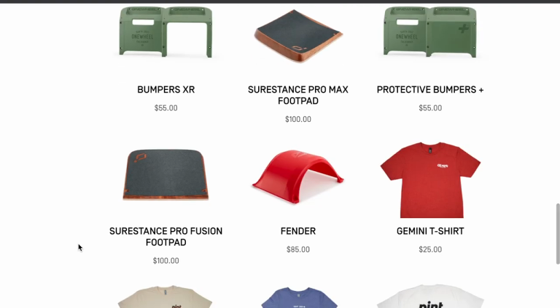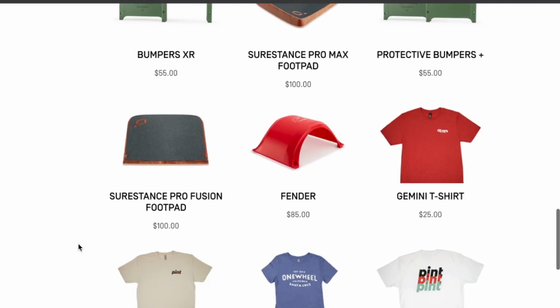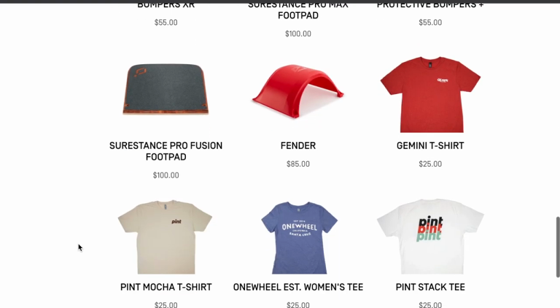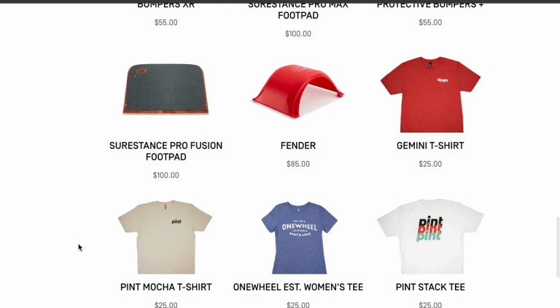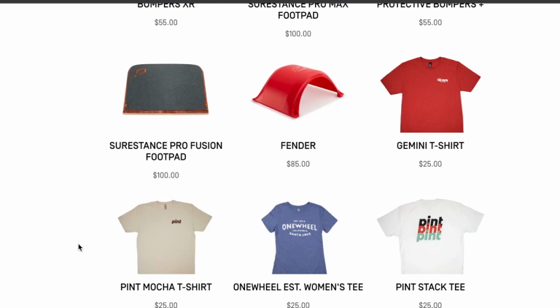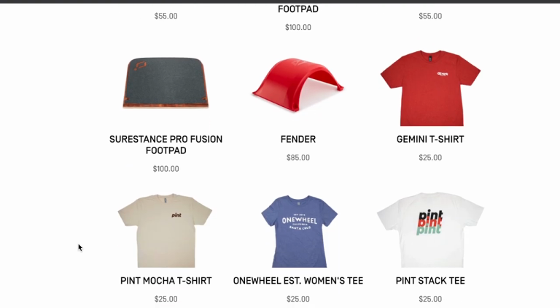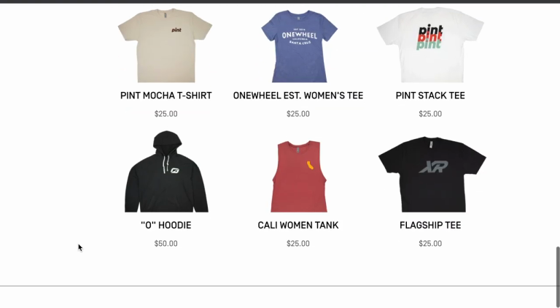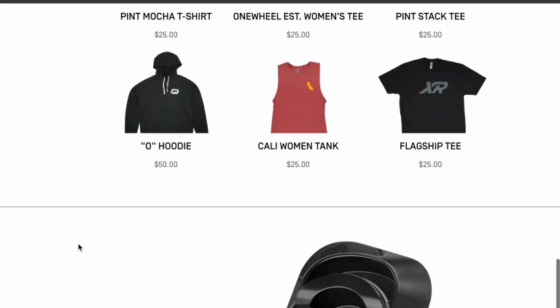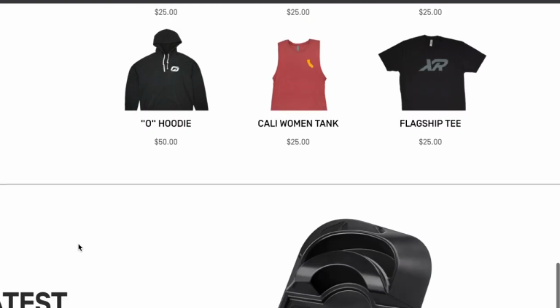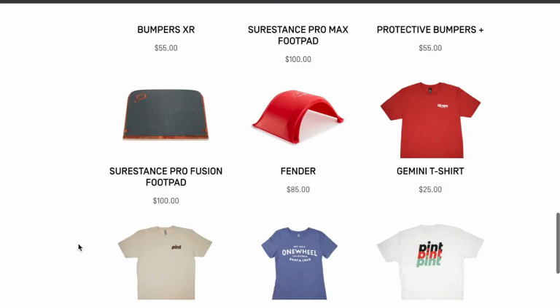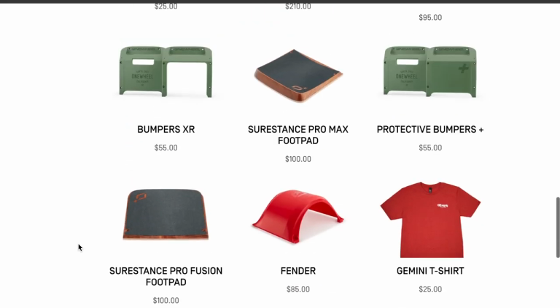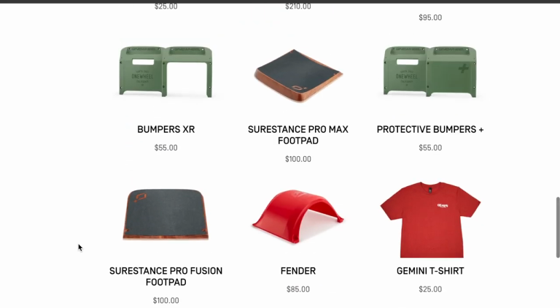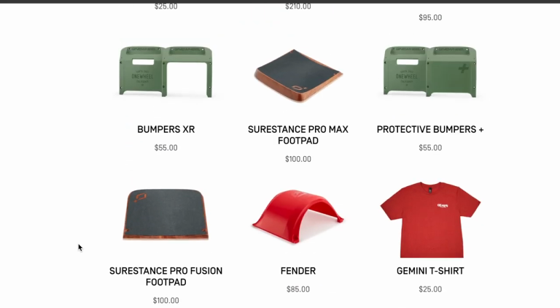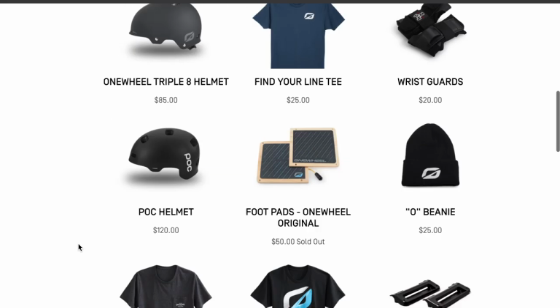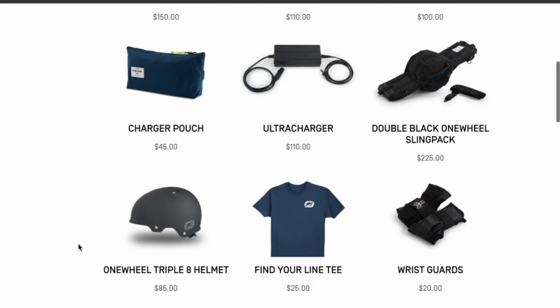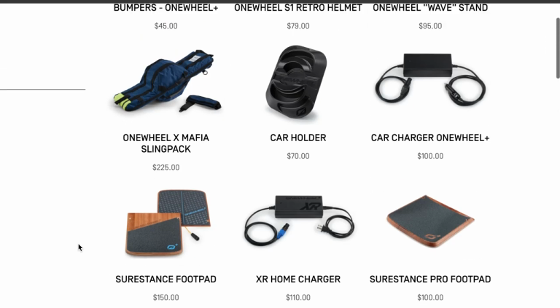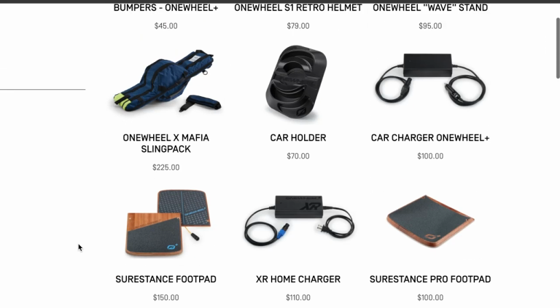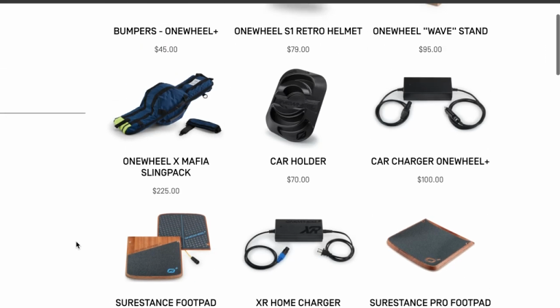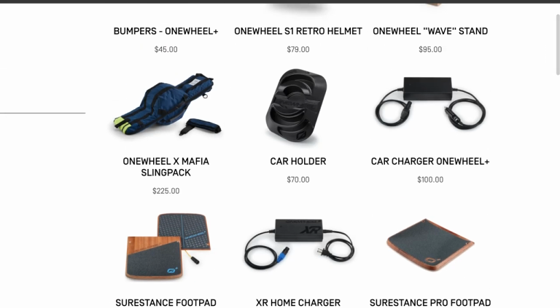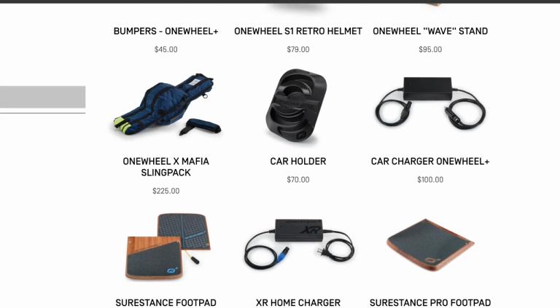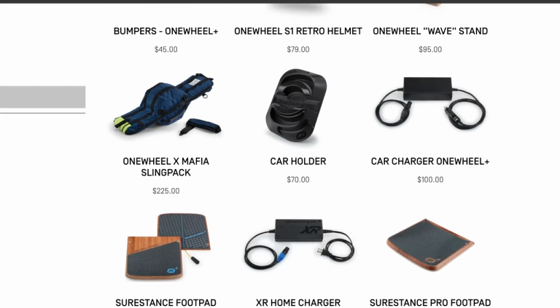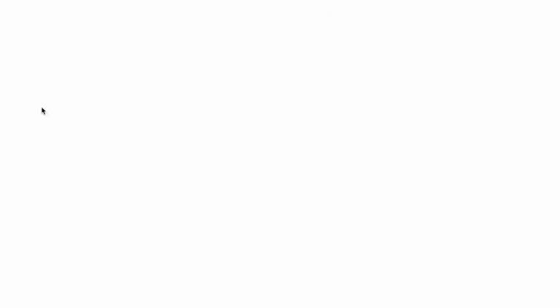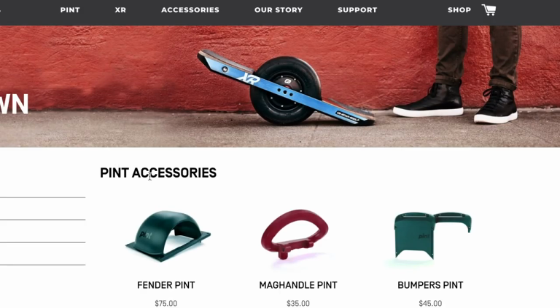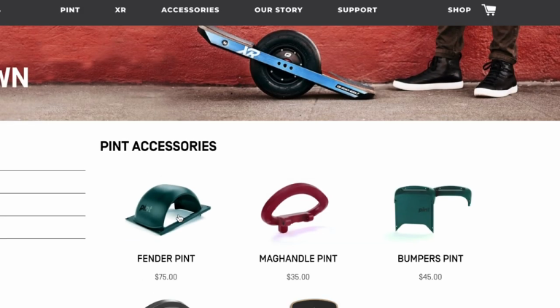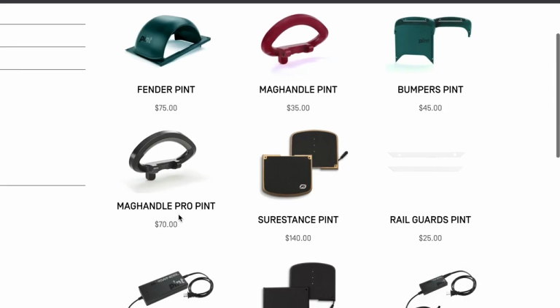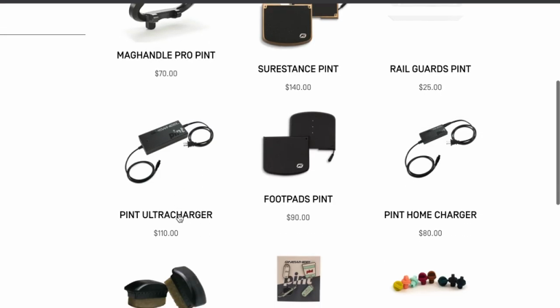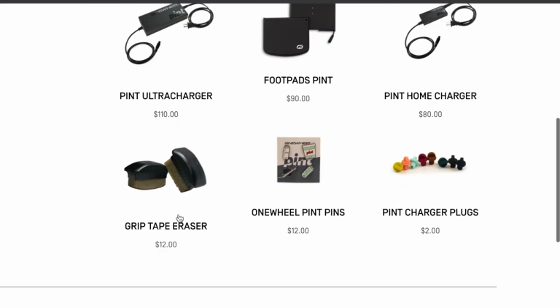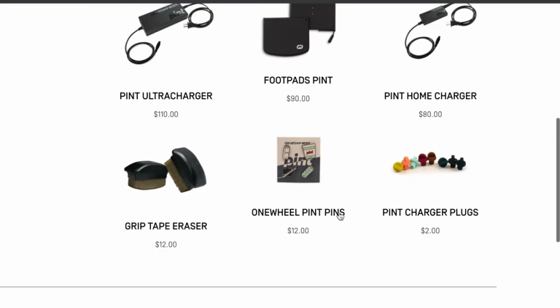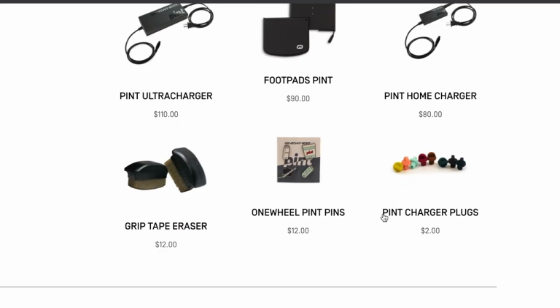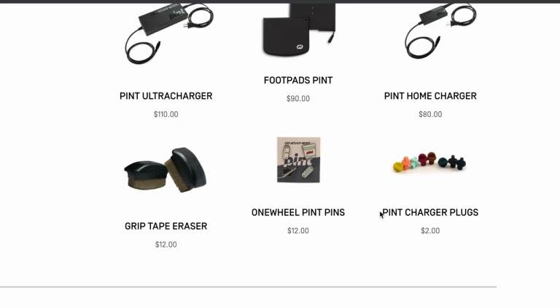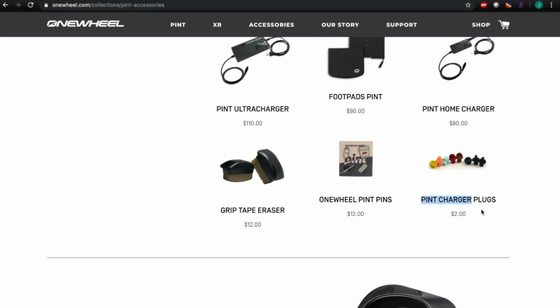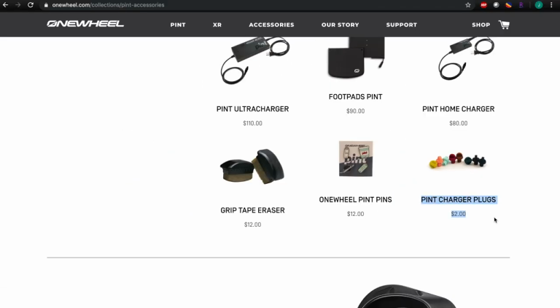What's the least expensive accessory on the OneWheel website? It's these little power port plugs. They probably should have been included with the OneWheel — that would be more useful than those OneWheel business cards I'm collecting, but that's my opinion.